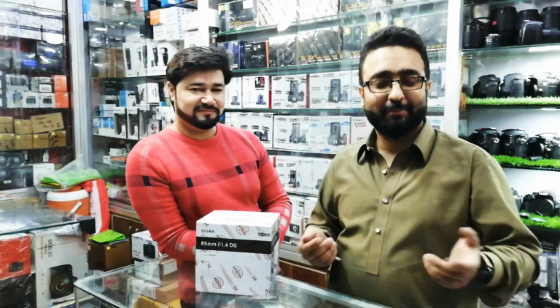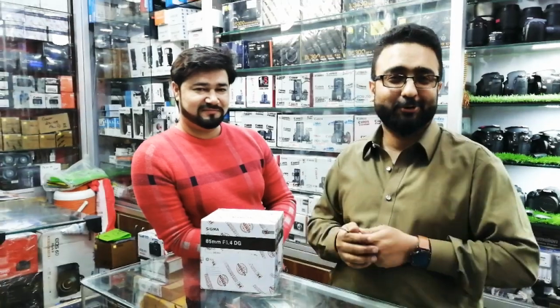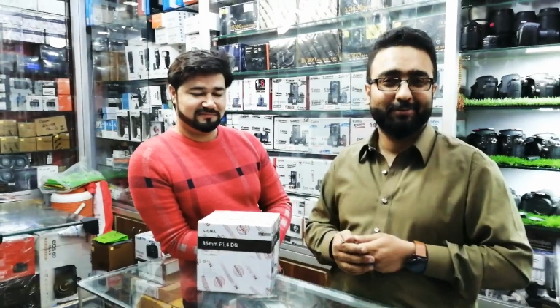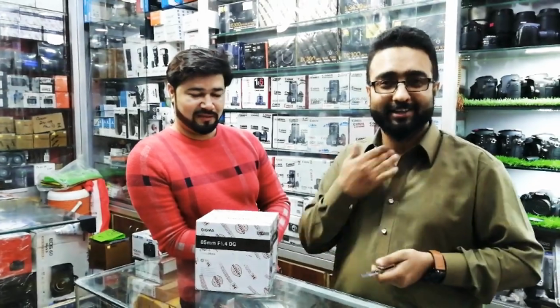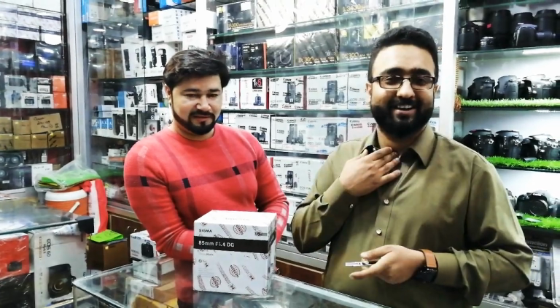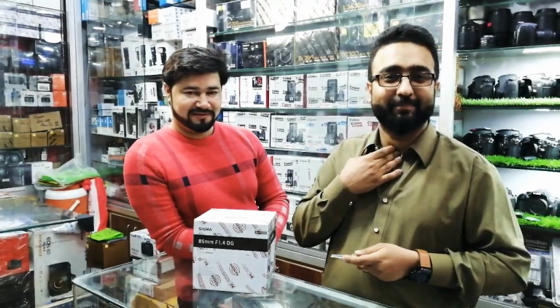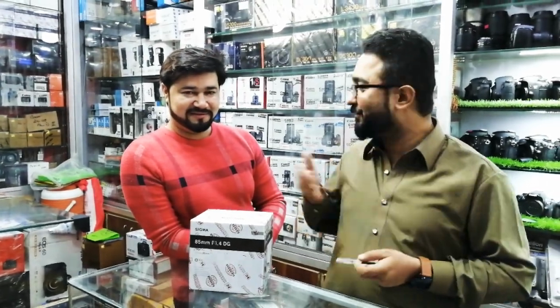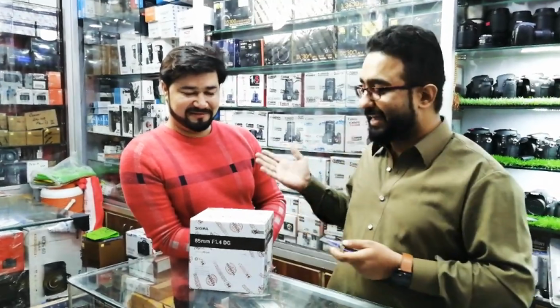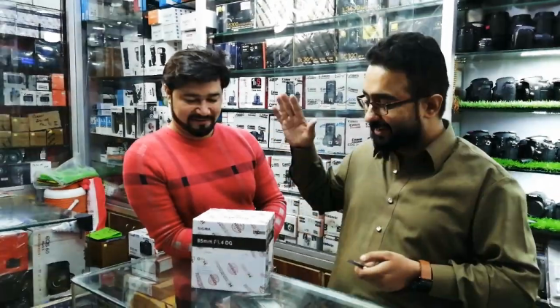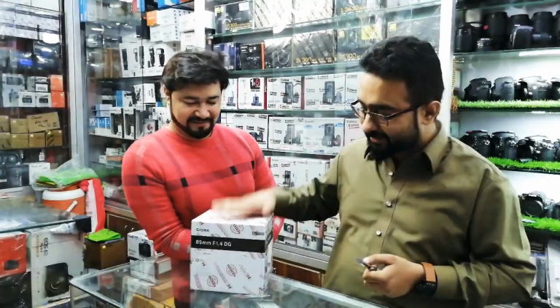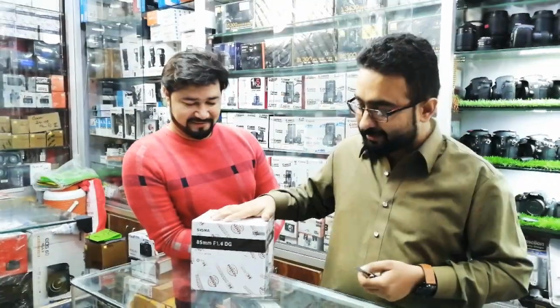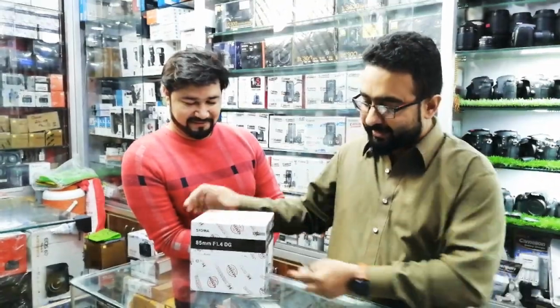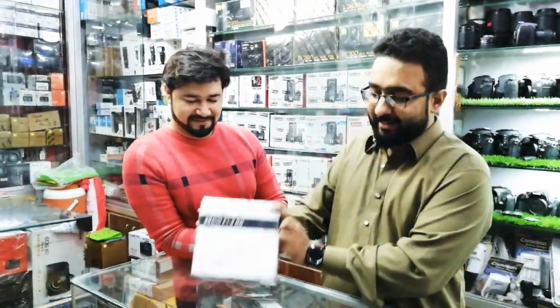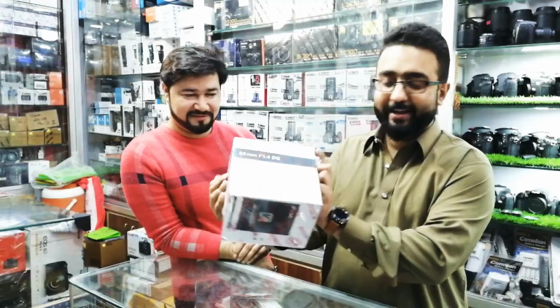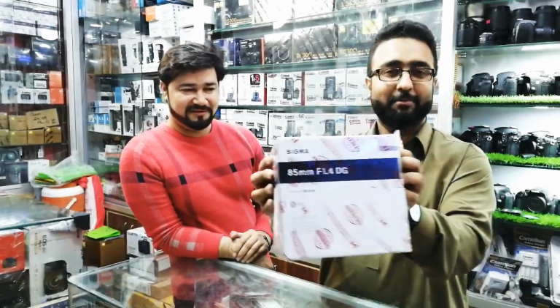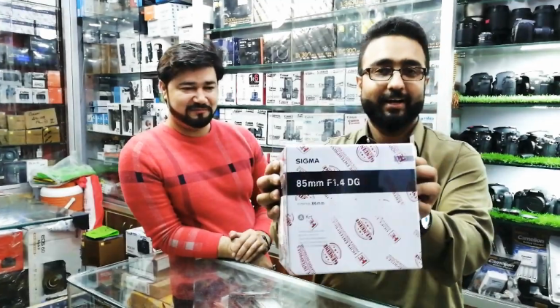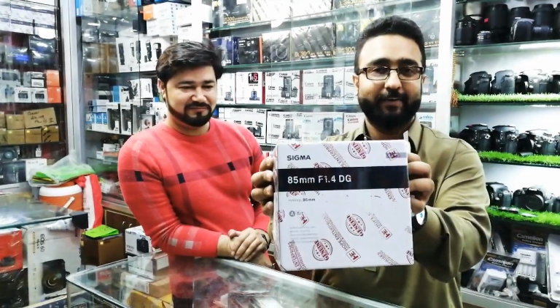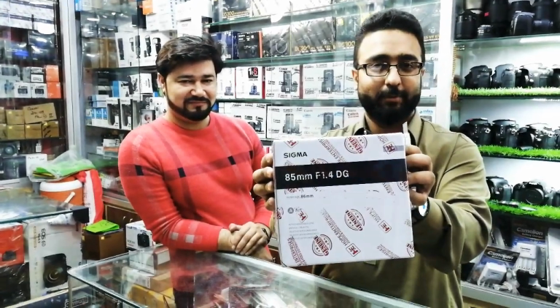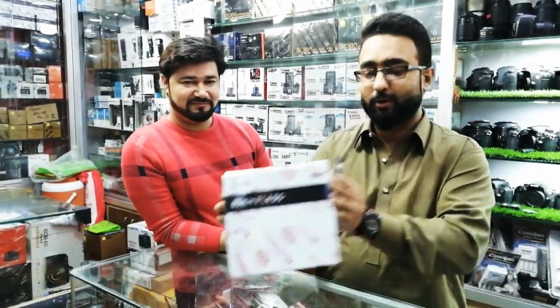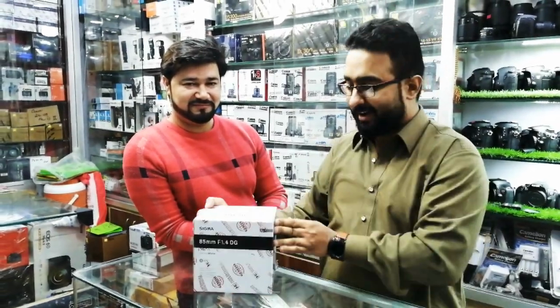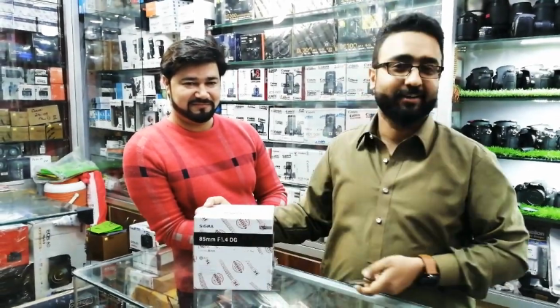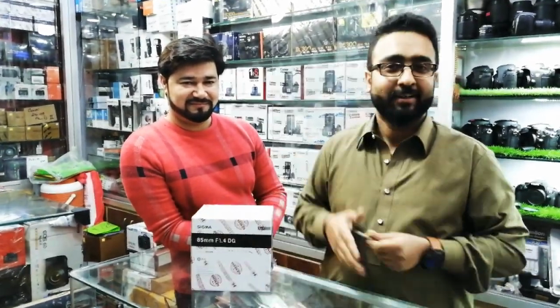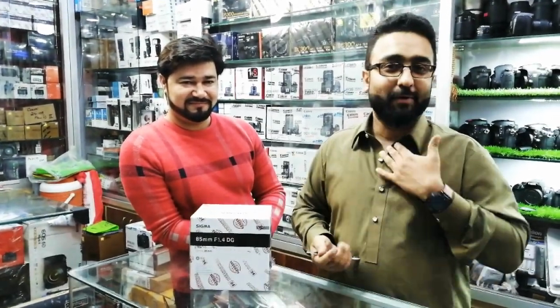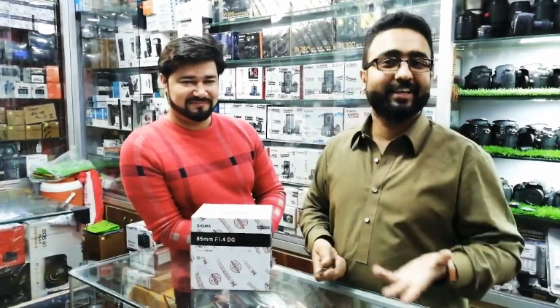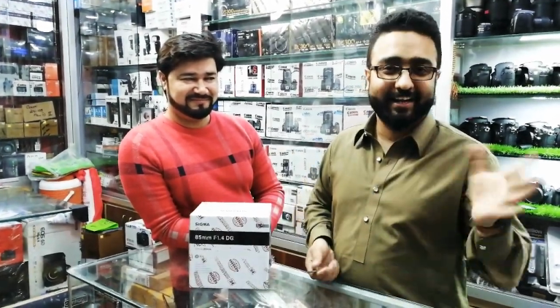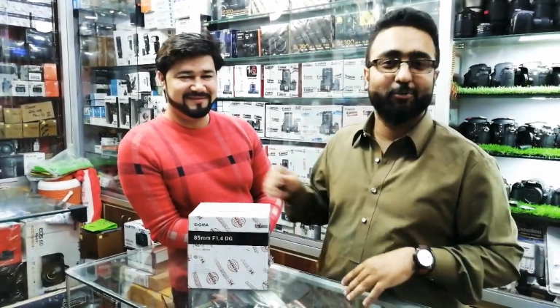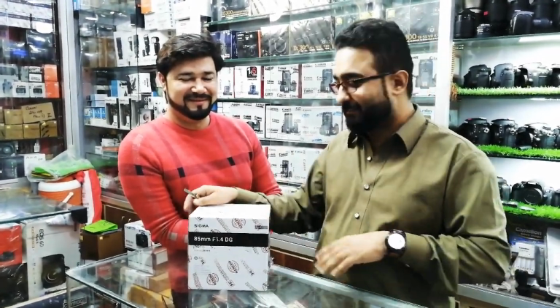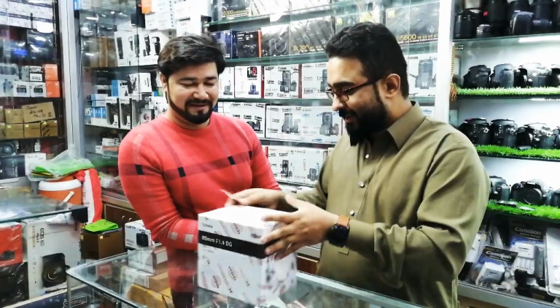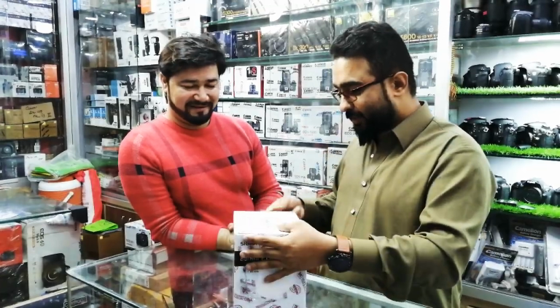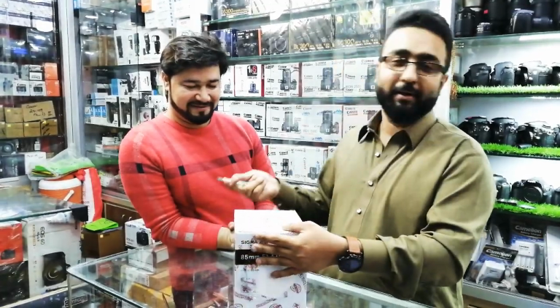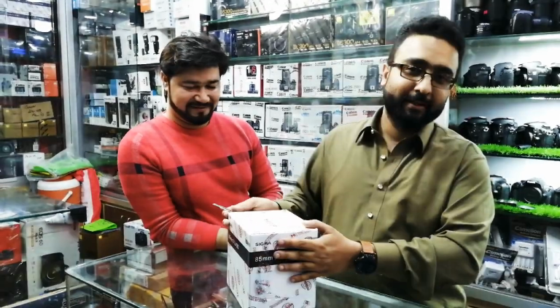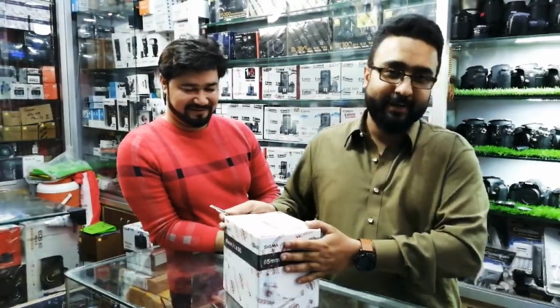Hello friends, today is a good thing — Naveed has bought a Sigma 85 1.4 Art lens. It is not a bad thing, so Naveed is a big love of our clients.